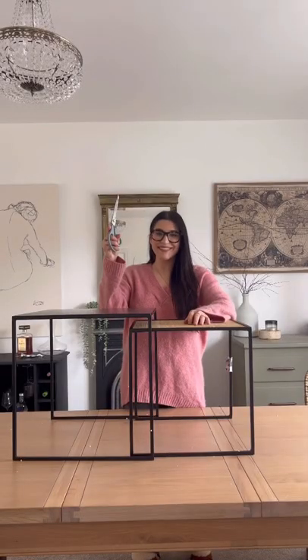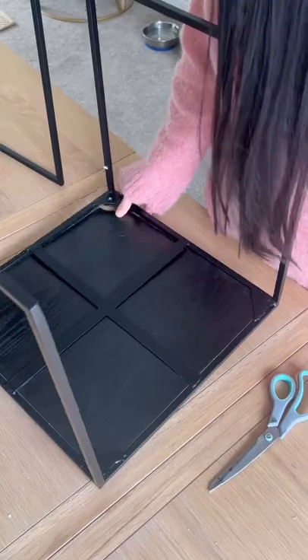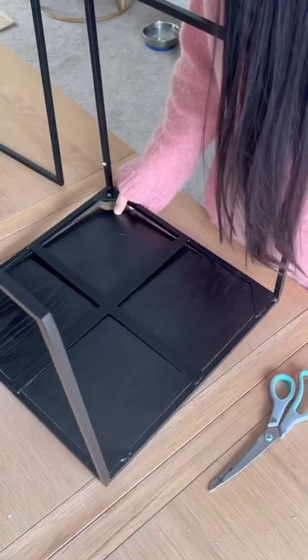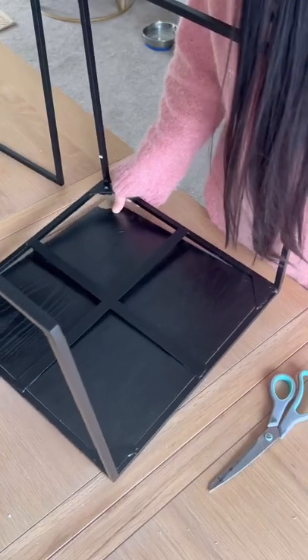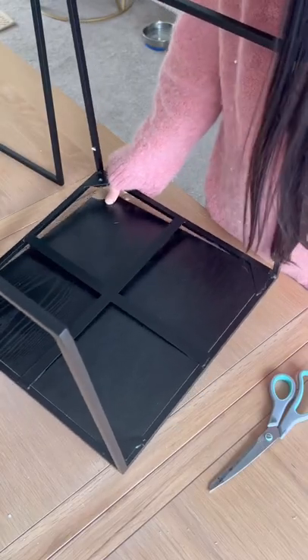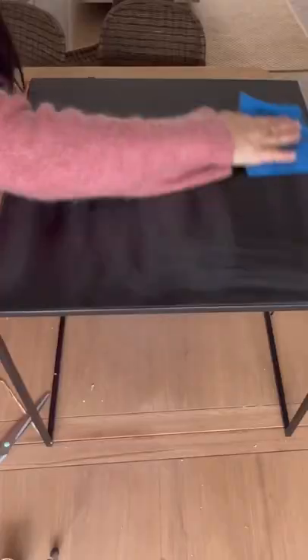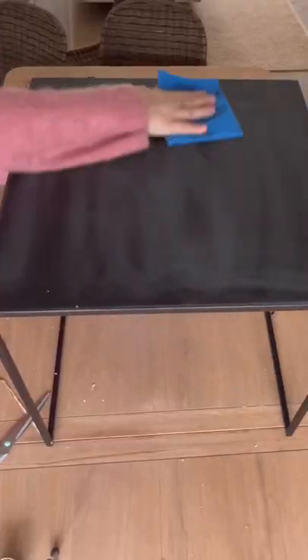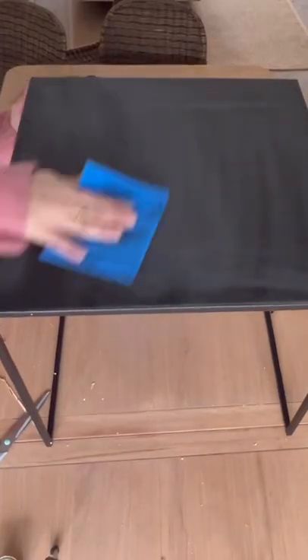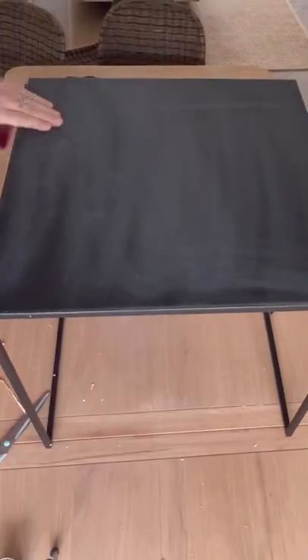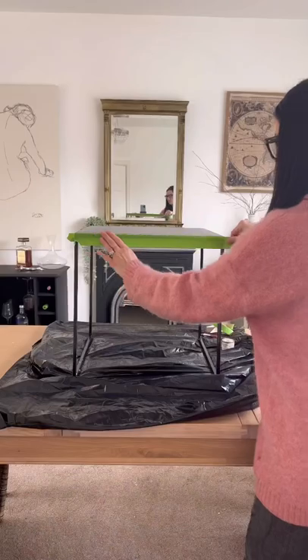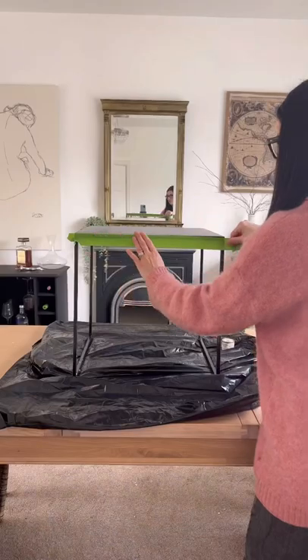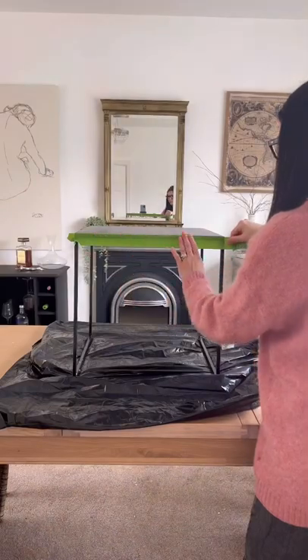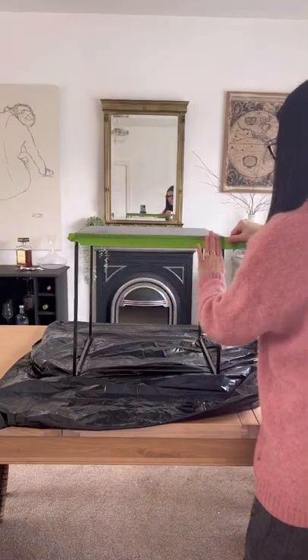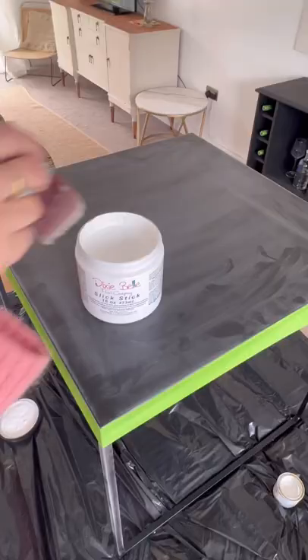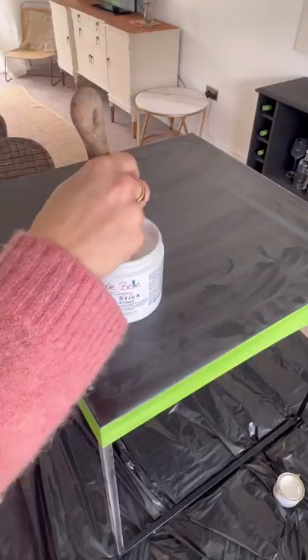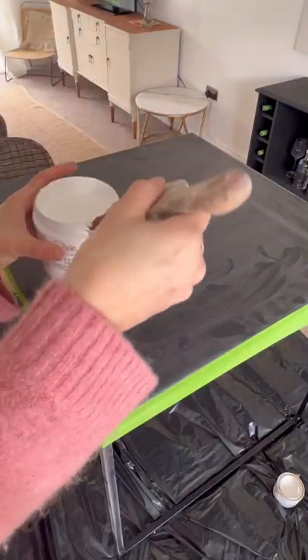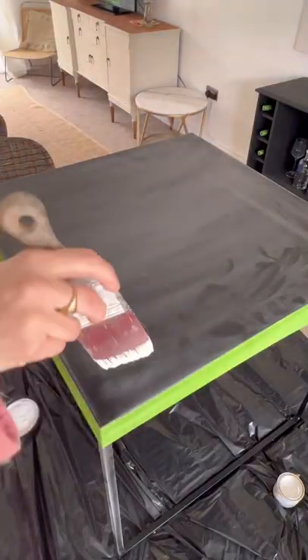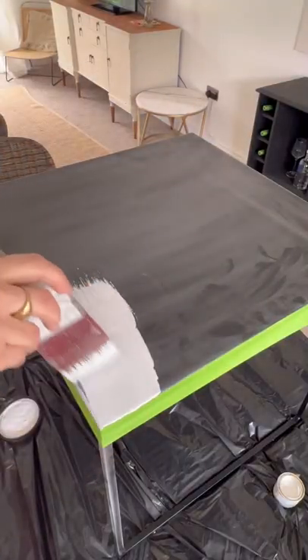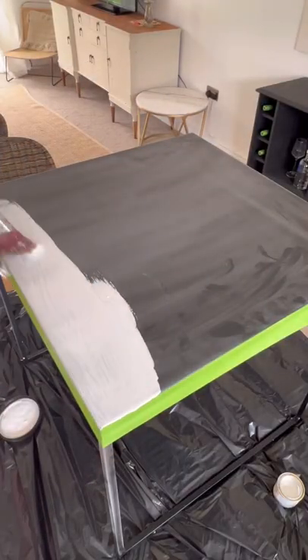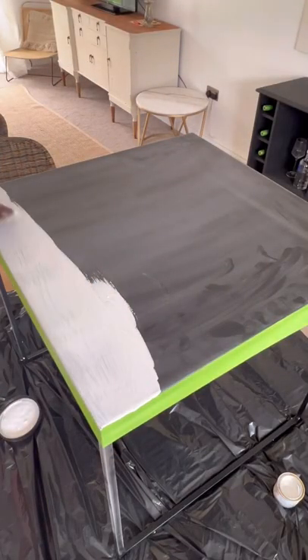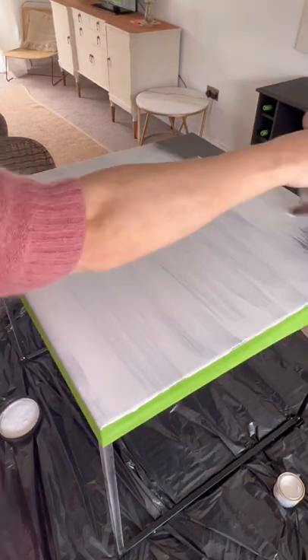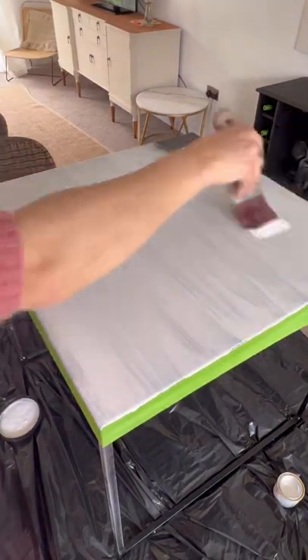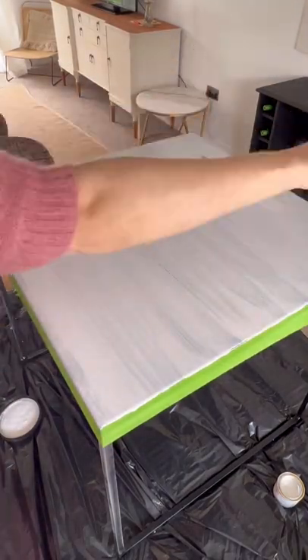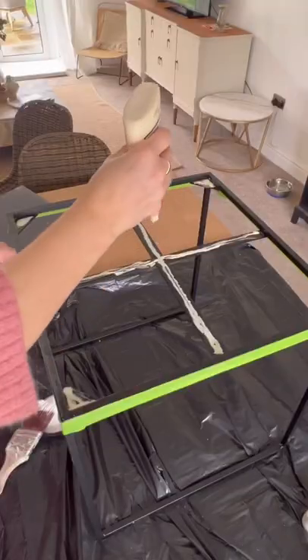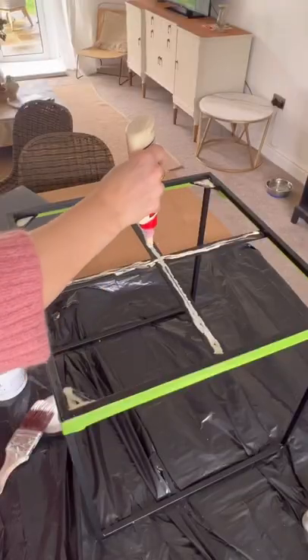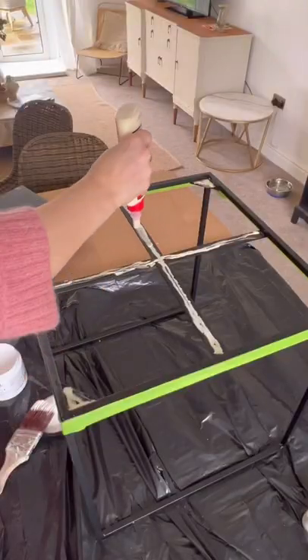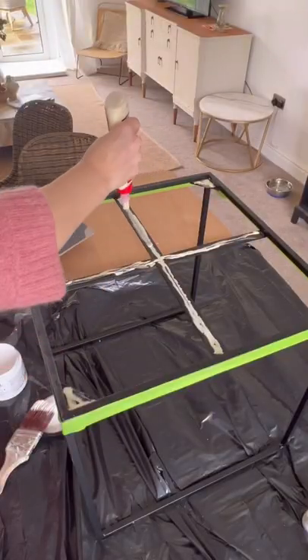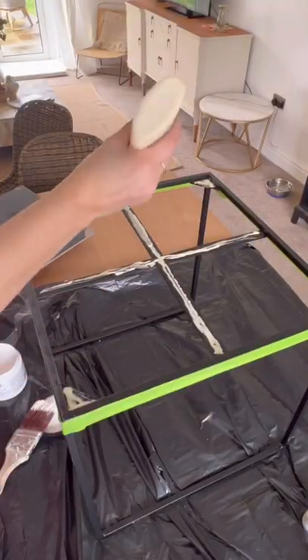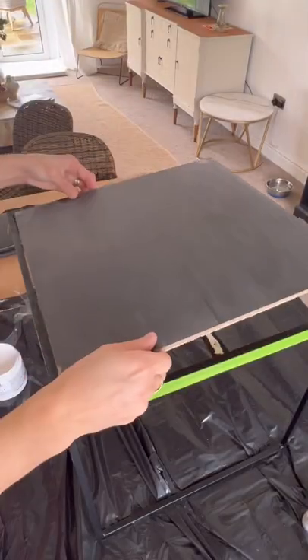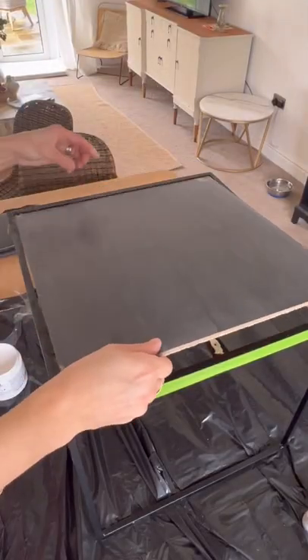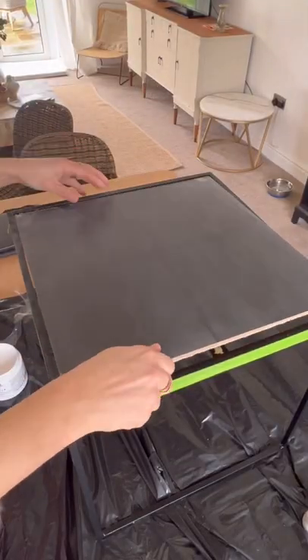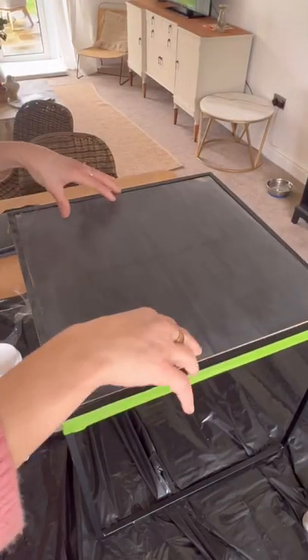I began by removing the top, scuff sanding everything, taping the edges, and priming the whole piece up. When the primer was dry, I glued on that top upside down for a flat surface.